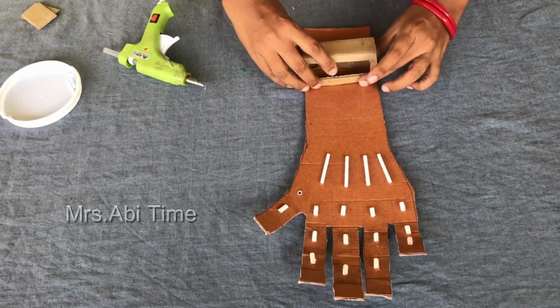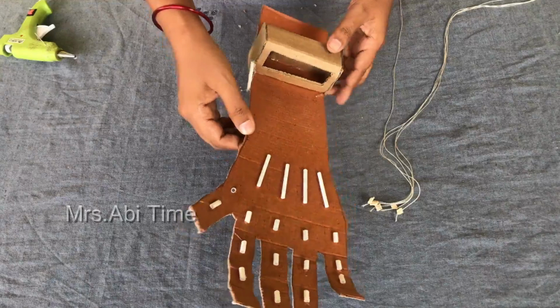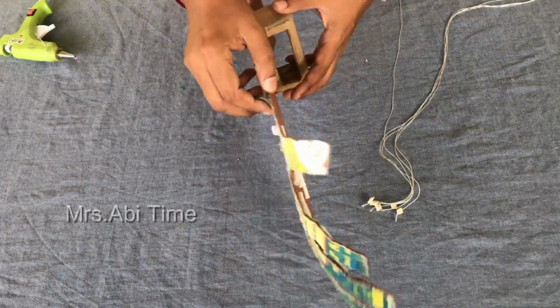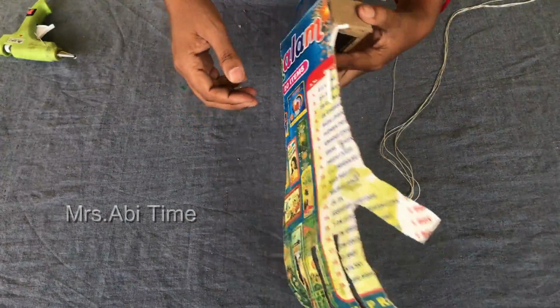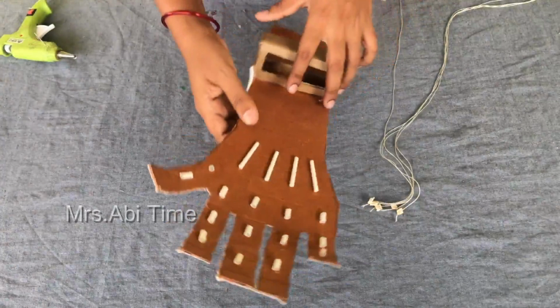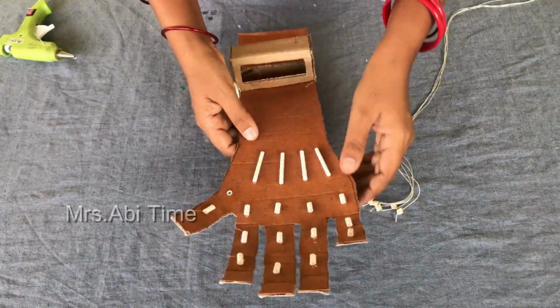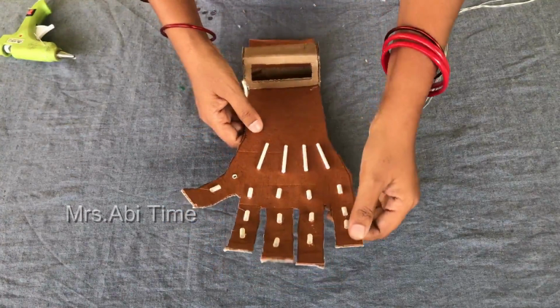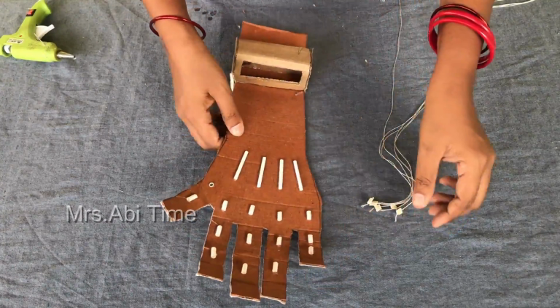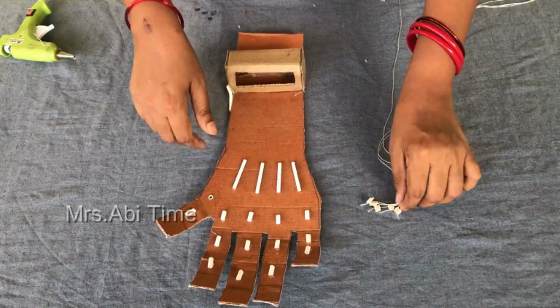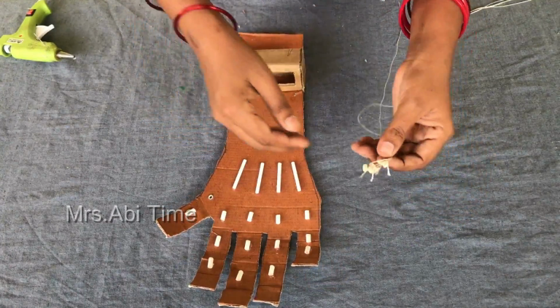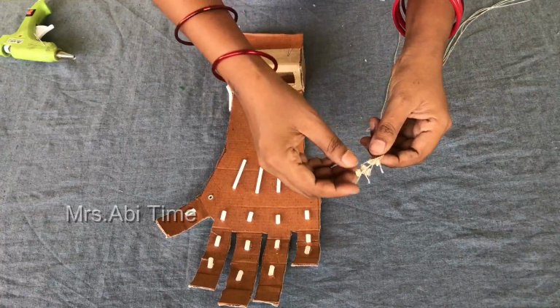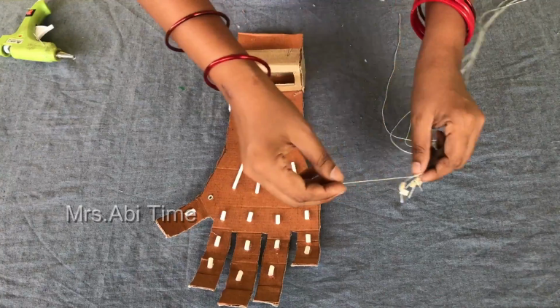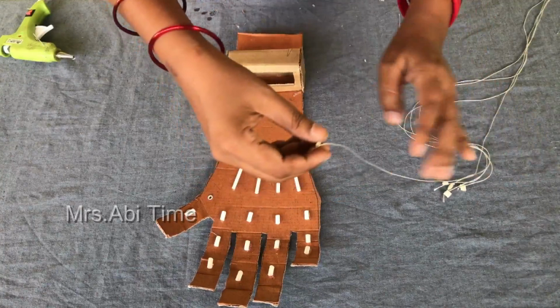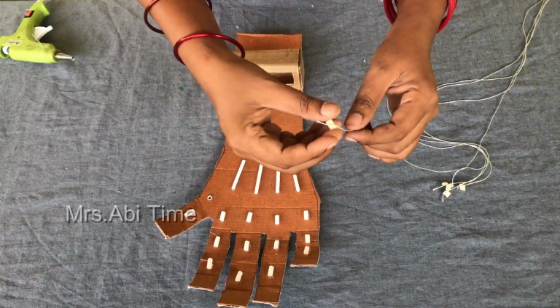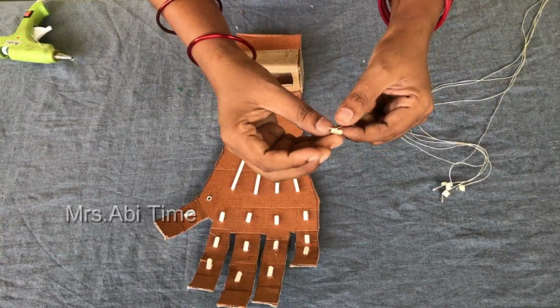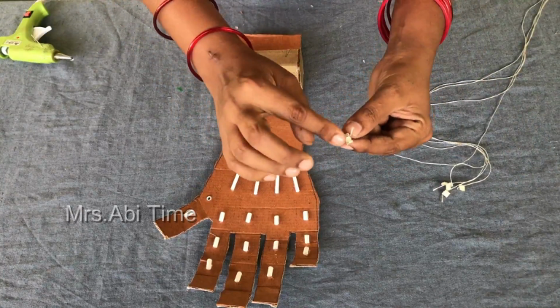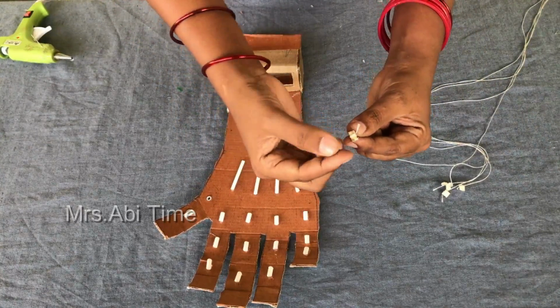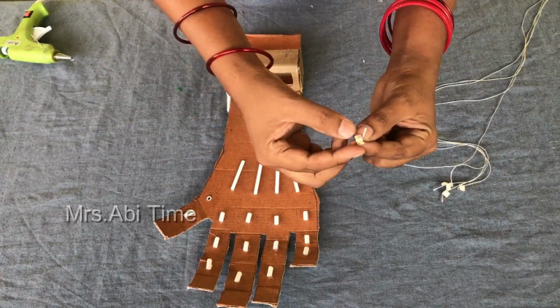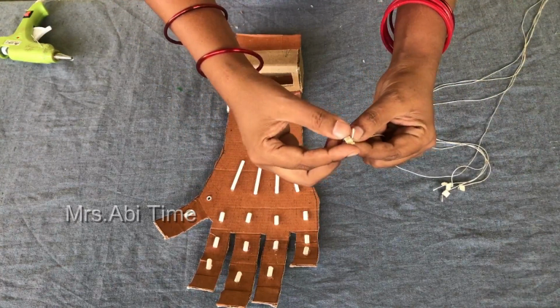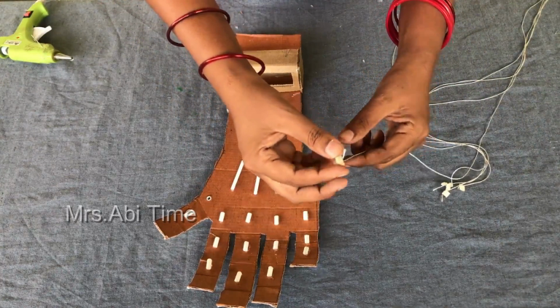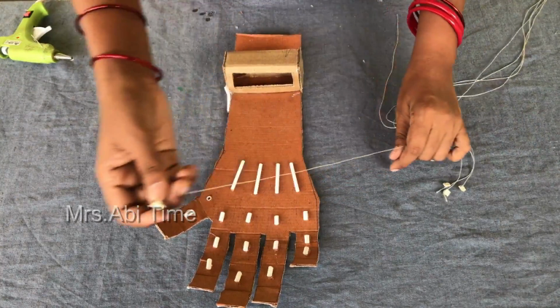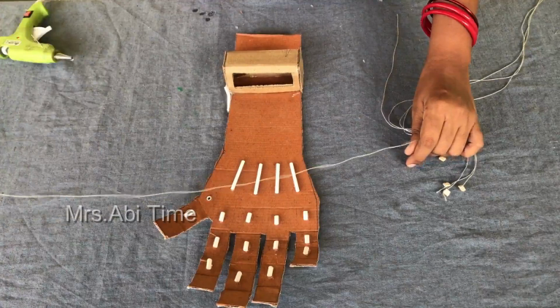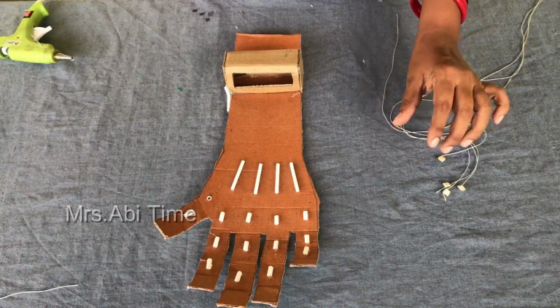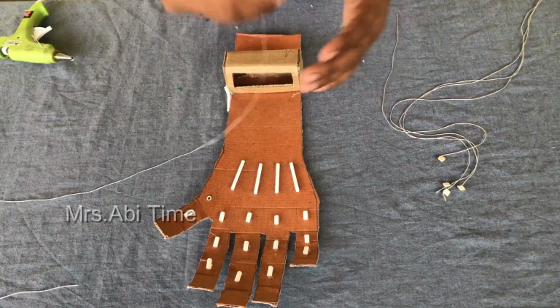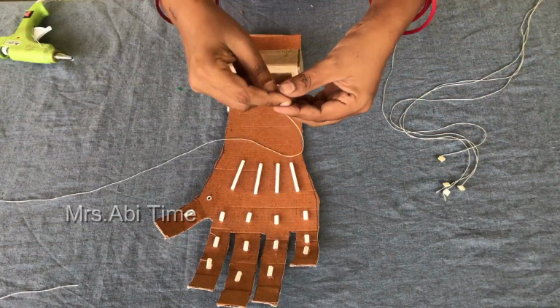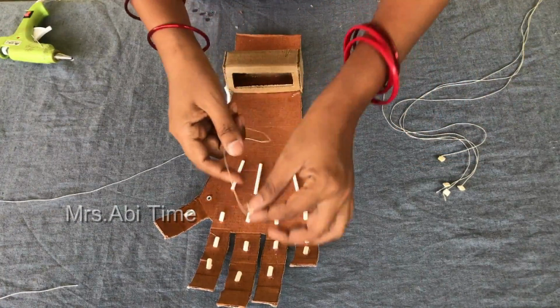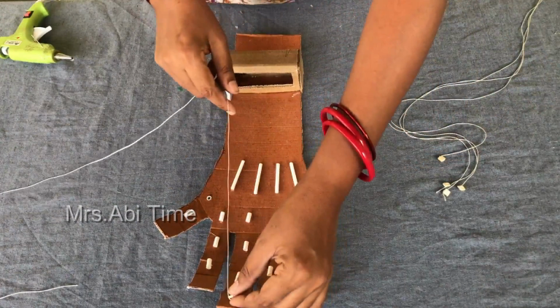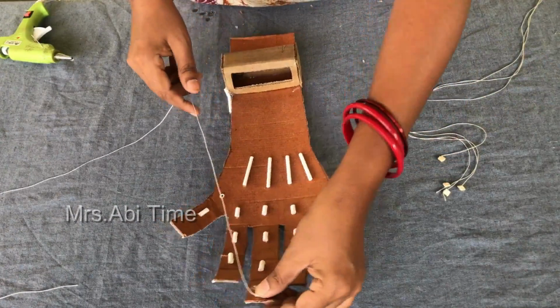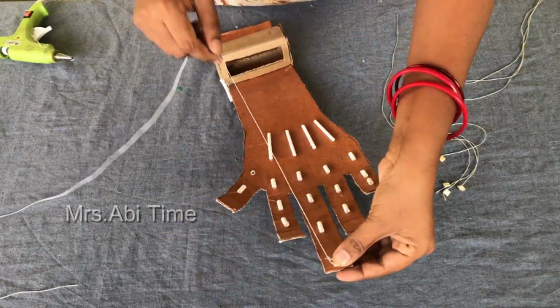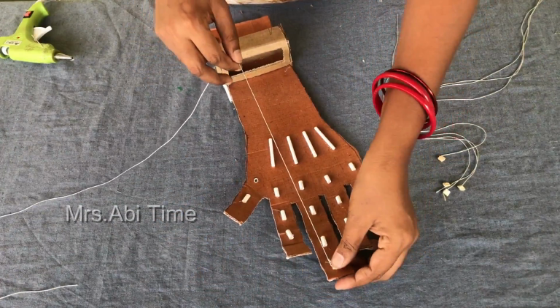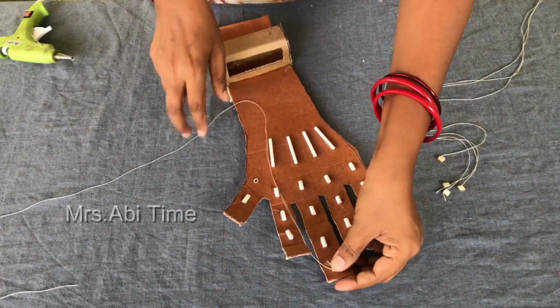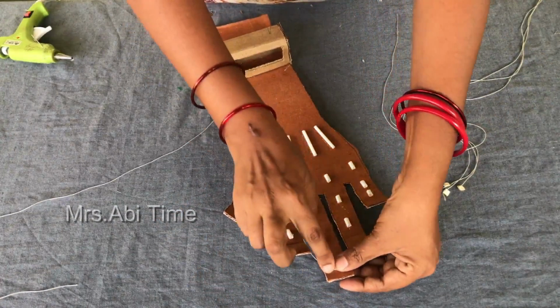I am going to put it on the ice cream stick, put it on the handle.